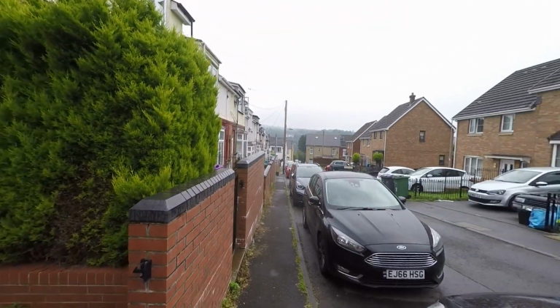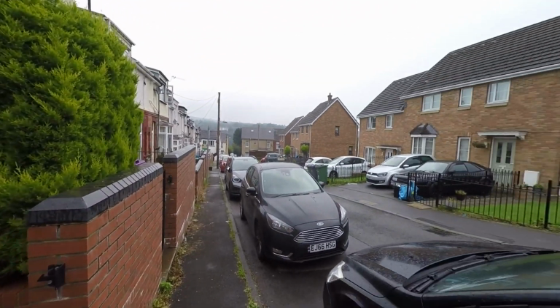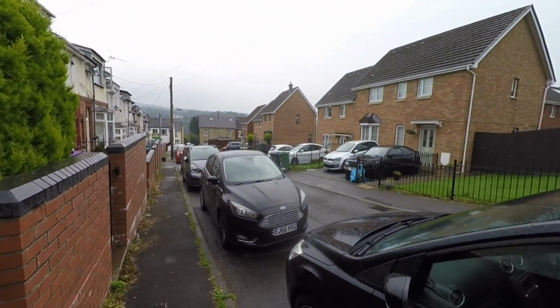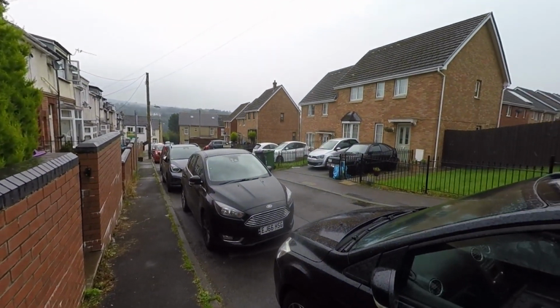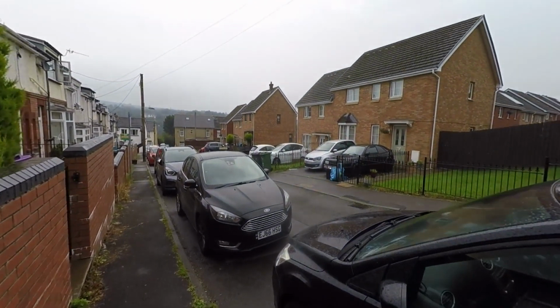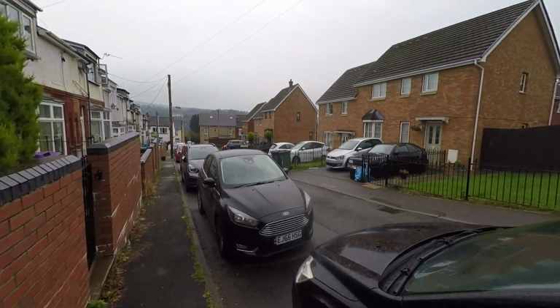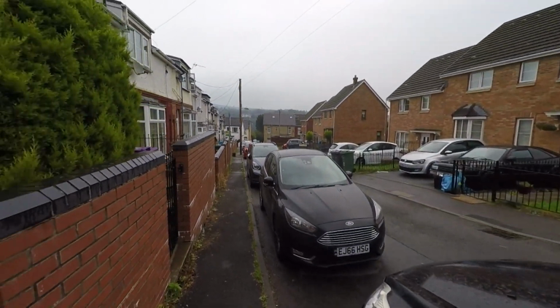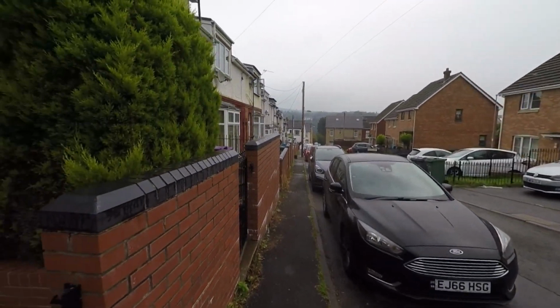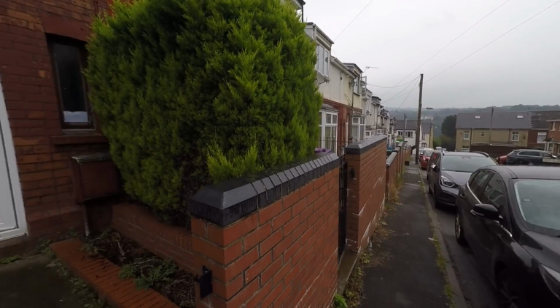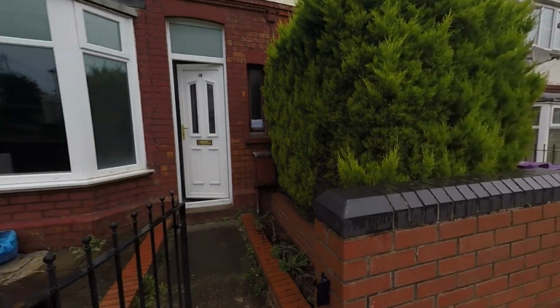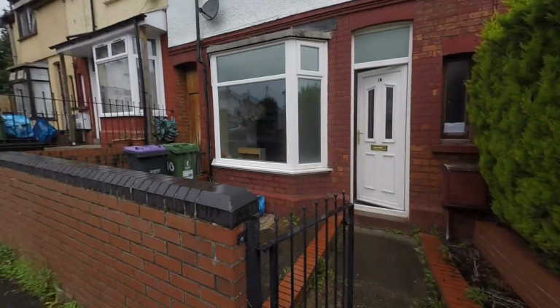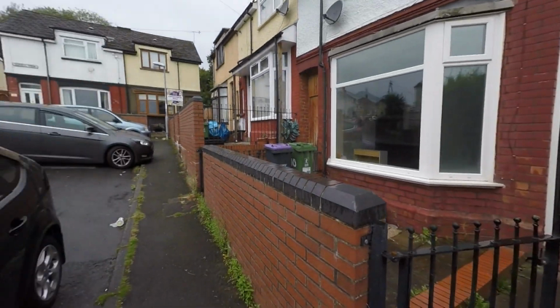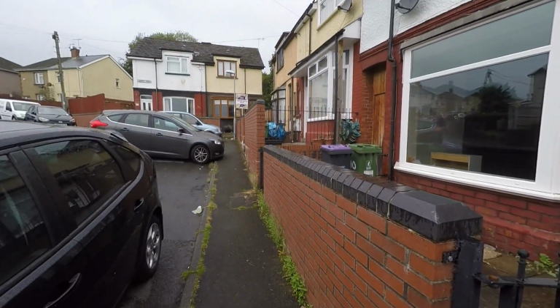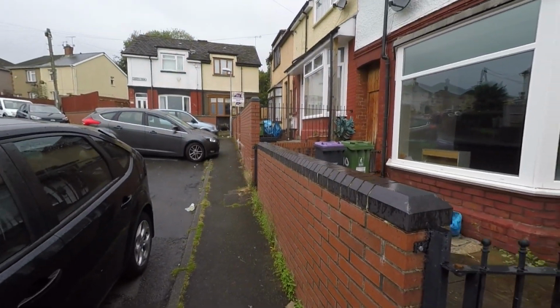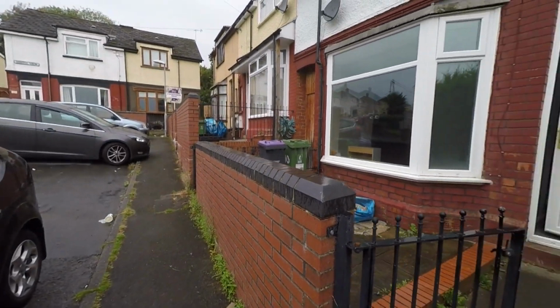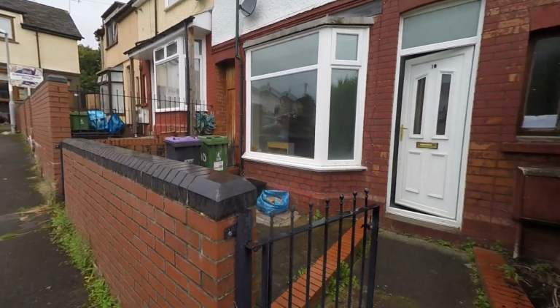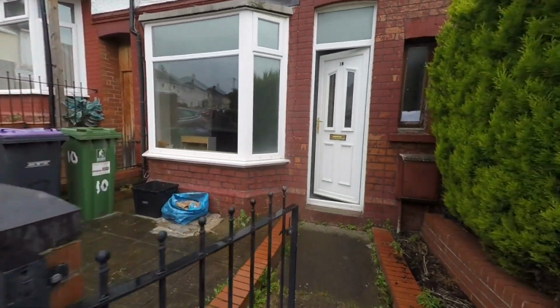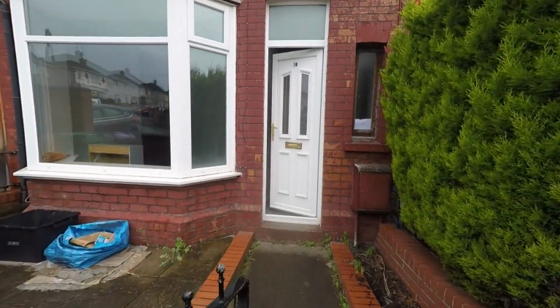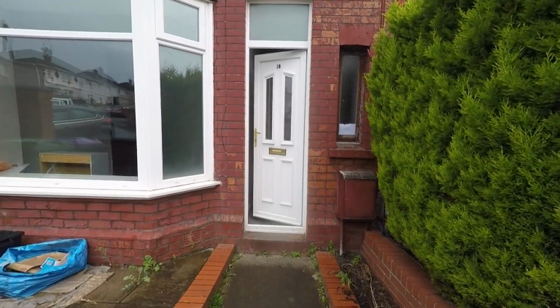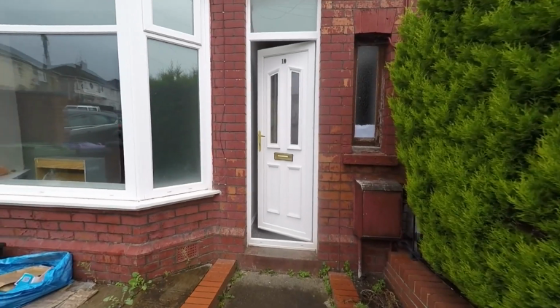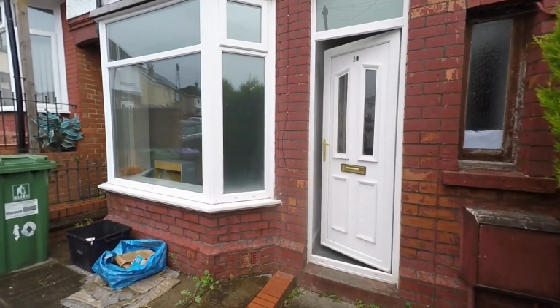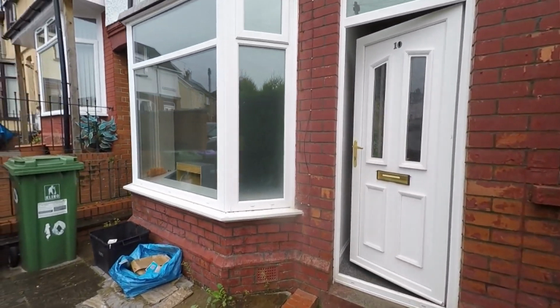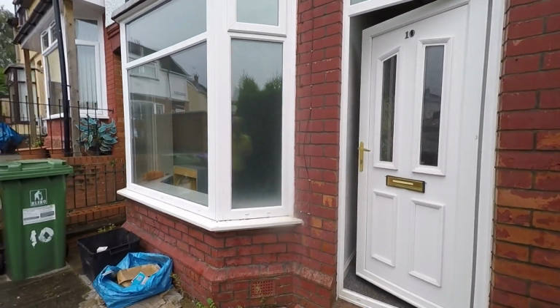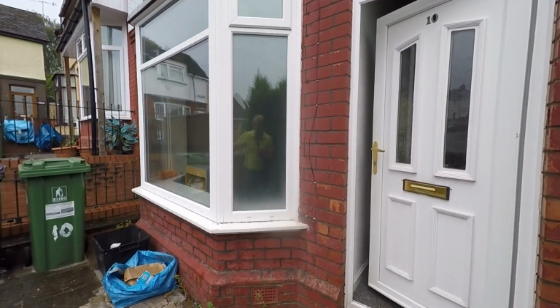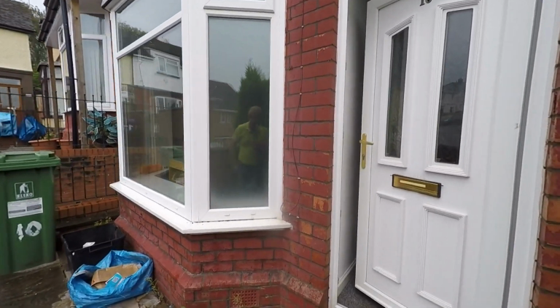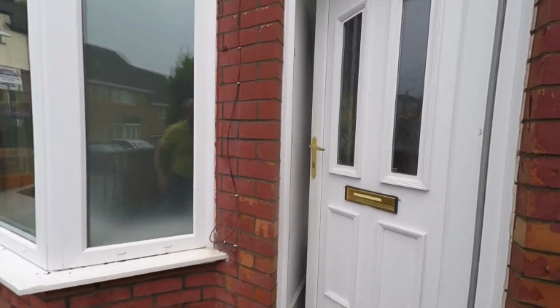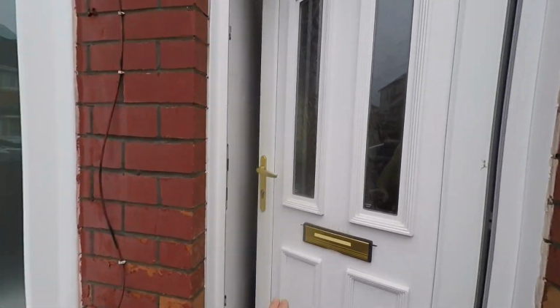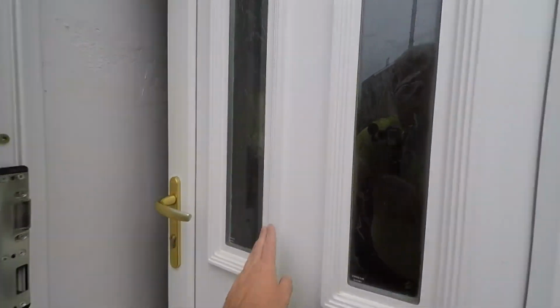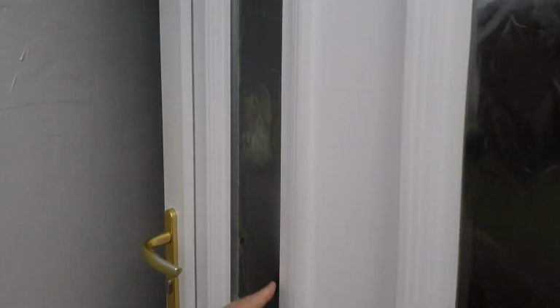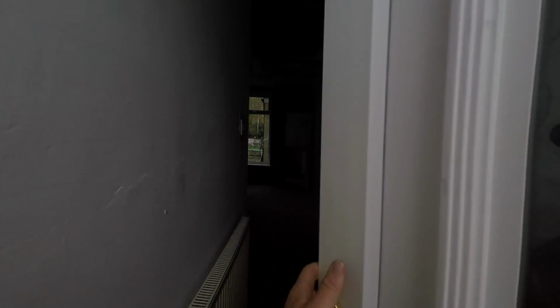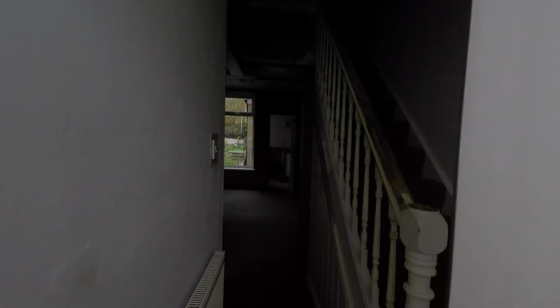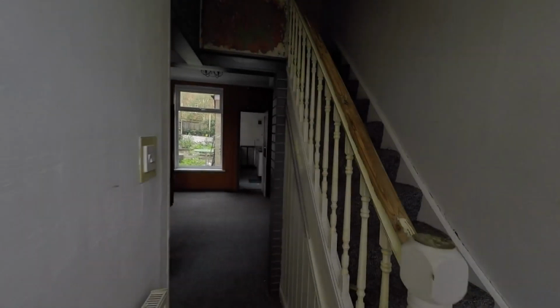Starting the tour here to the front of the property, we get to see that we do have a range of unrestricted on-road parking. As we approach the property itself, we have this garden area here to the front — an ideal spot for storing your bins and recycling.